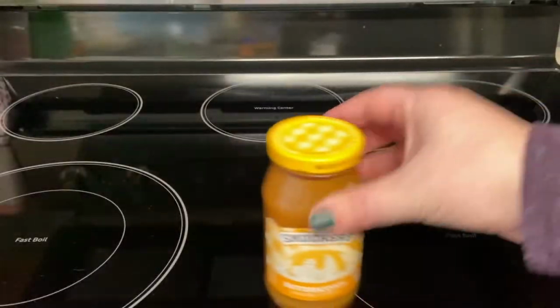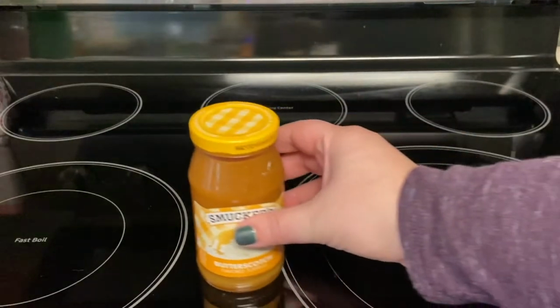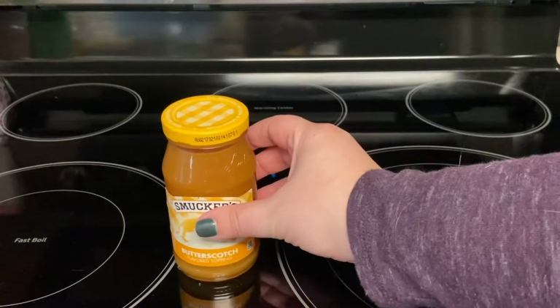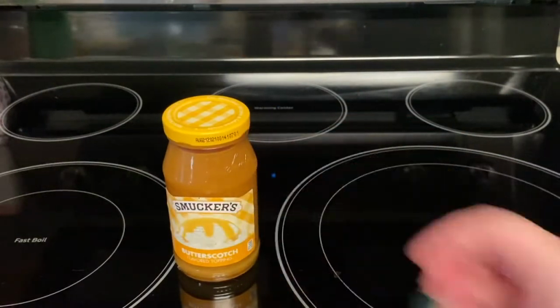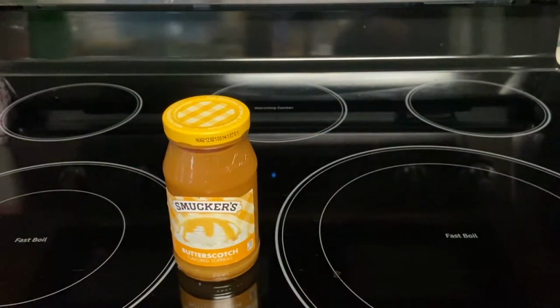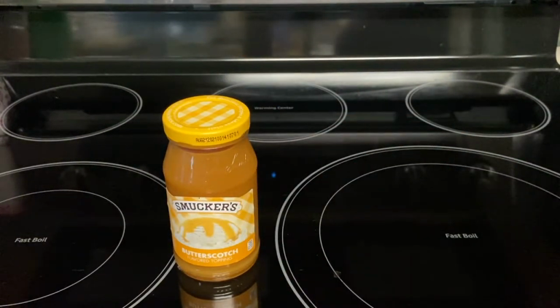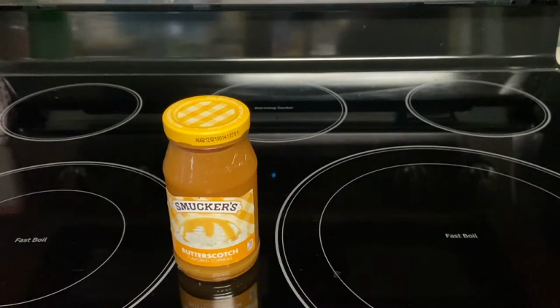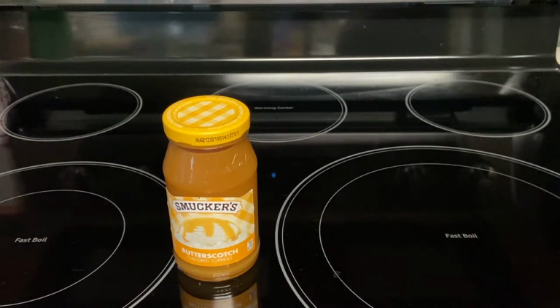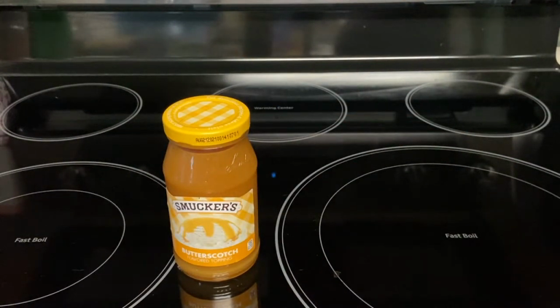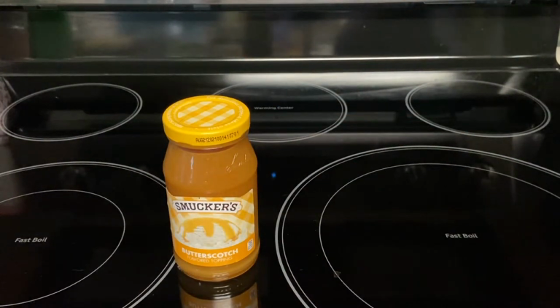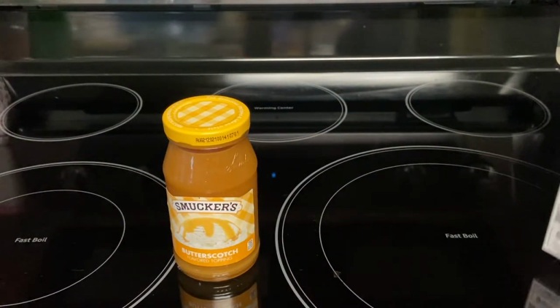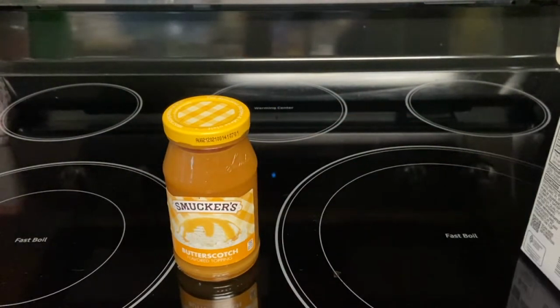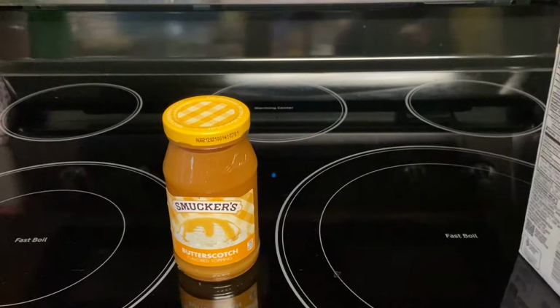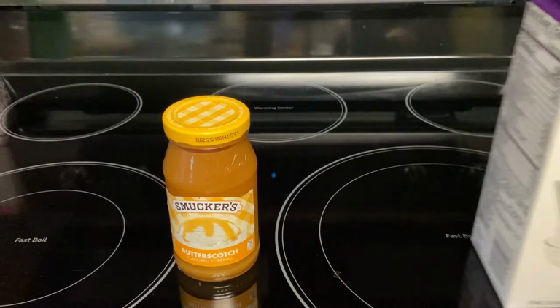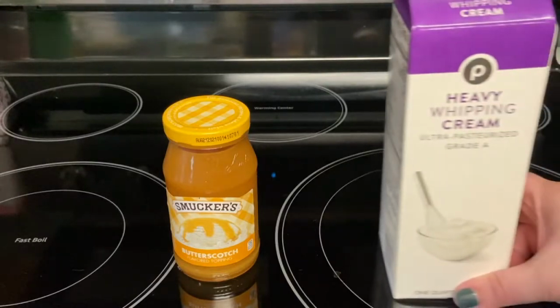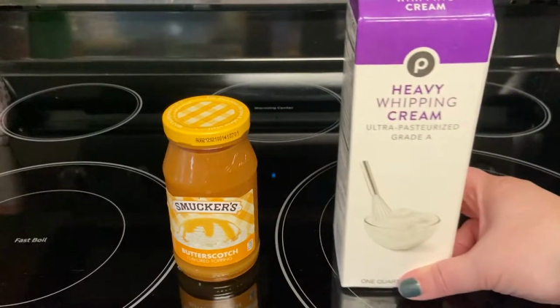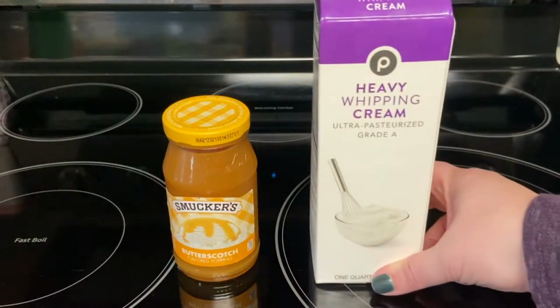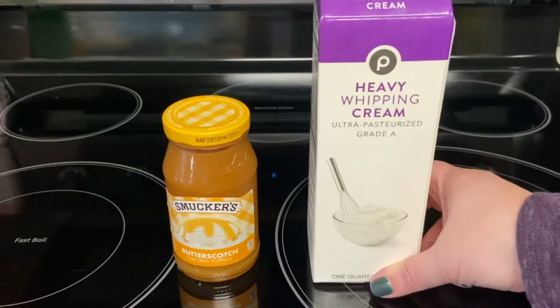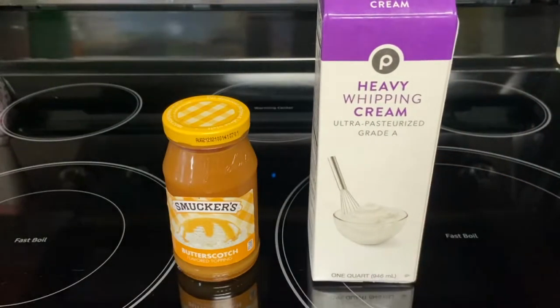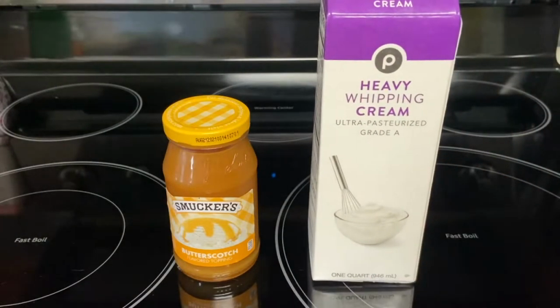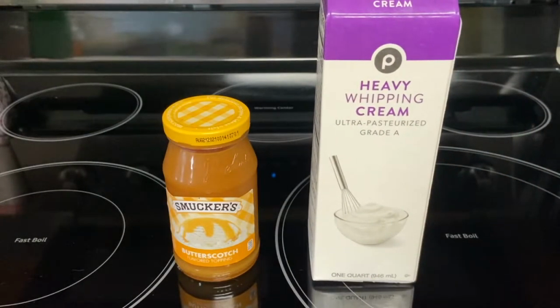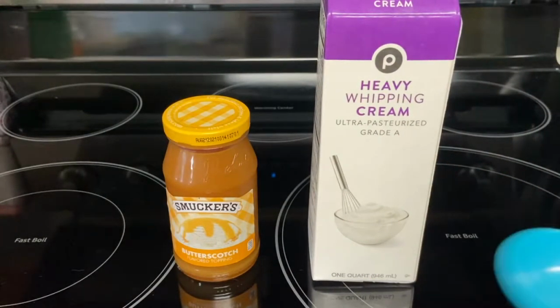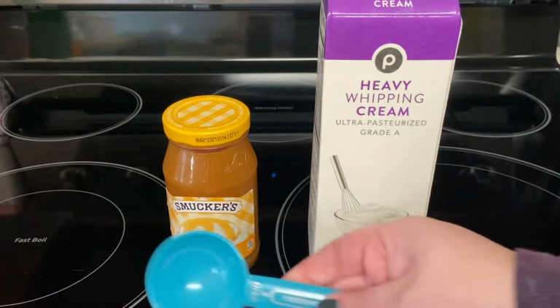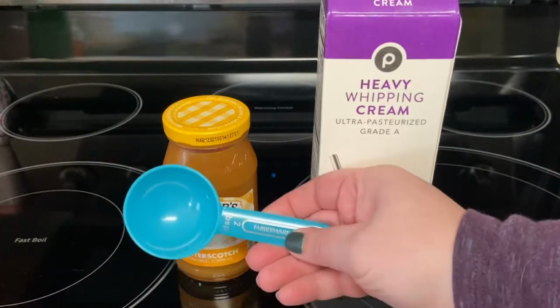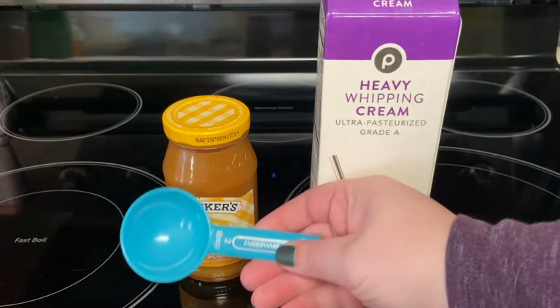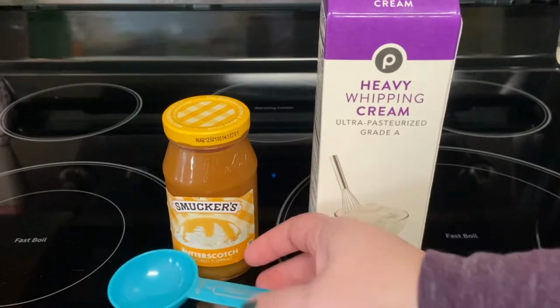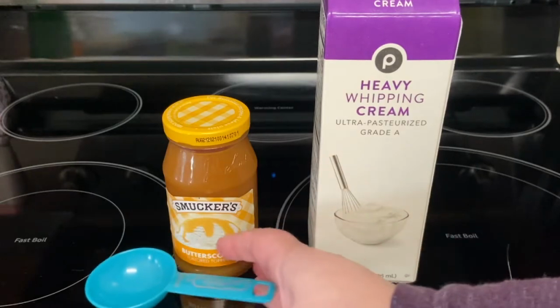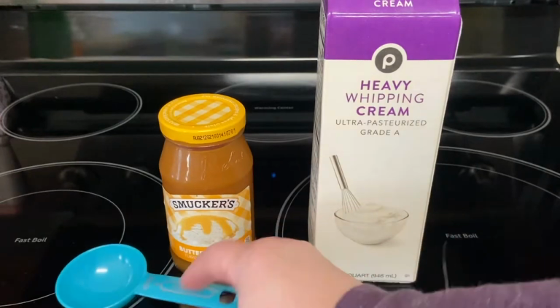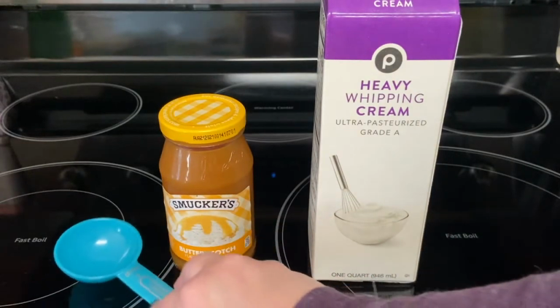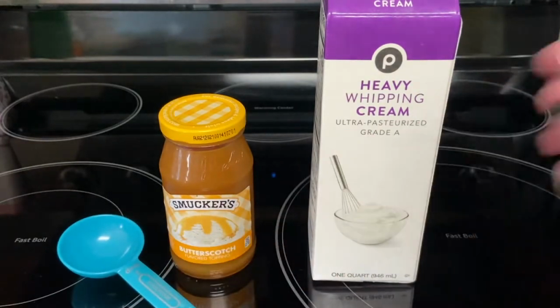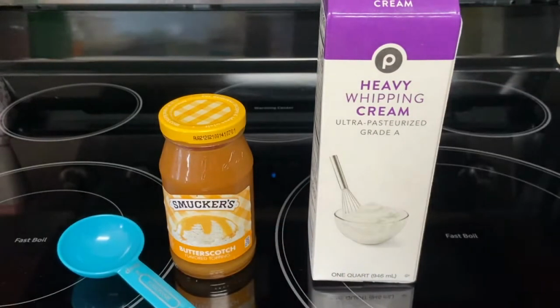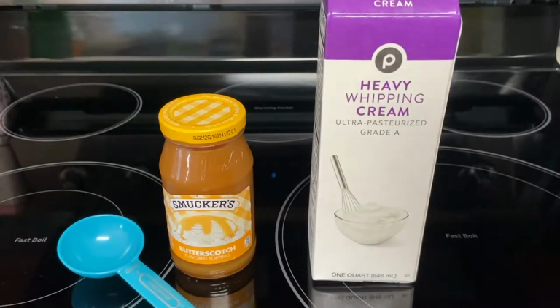To start we want to make the whipped topping. The ingredients we need are butterscotch flavored topping and heavy whipping cream. You'll also need a two tablespoon measuring spoon, or one tablespoon will work, and a one cup measuring cup.